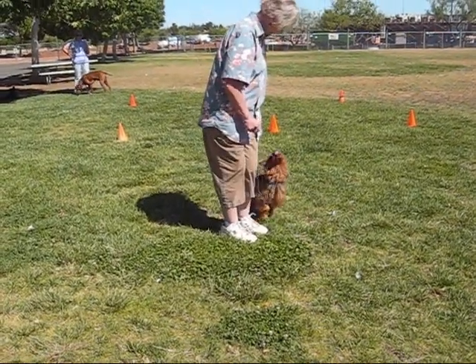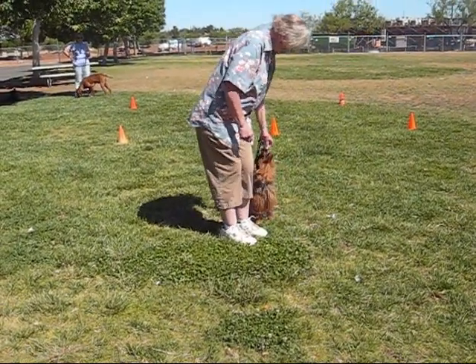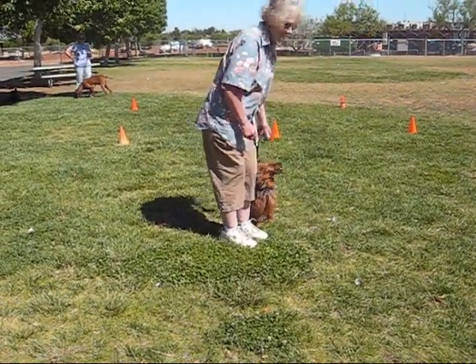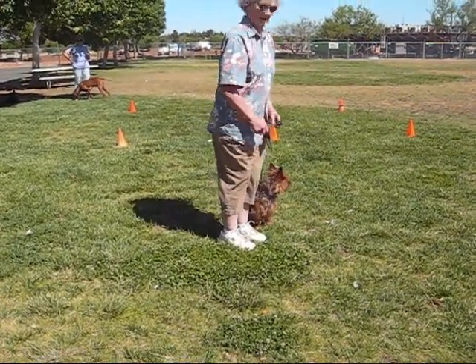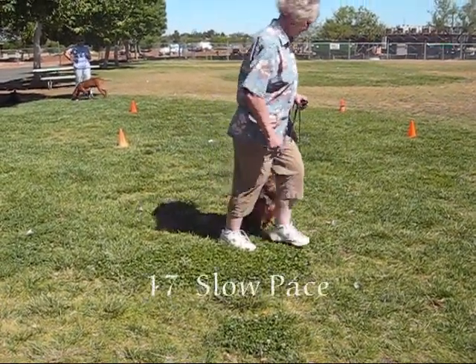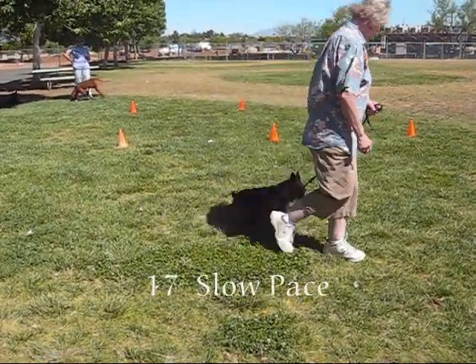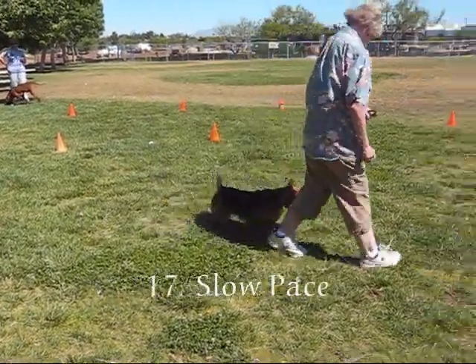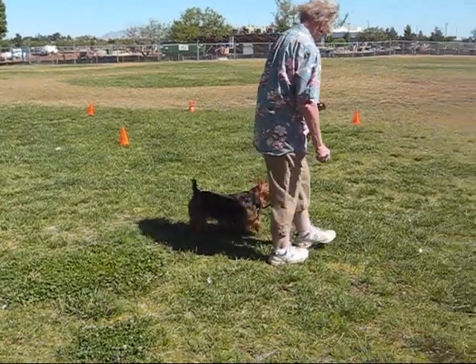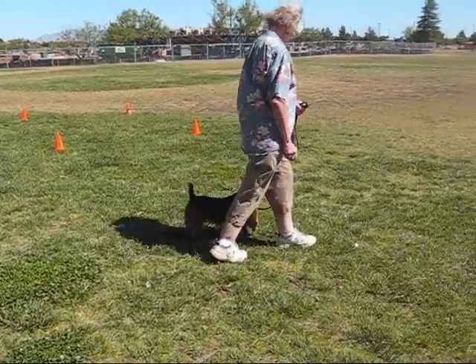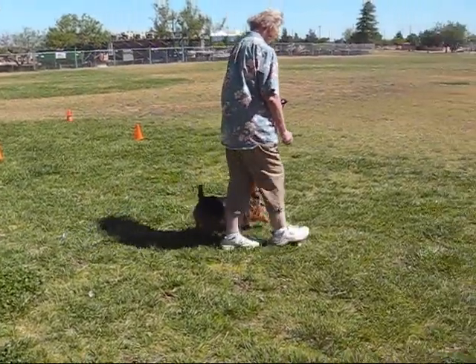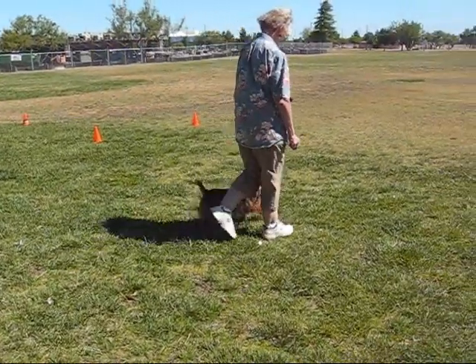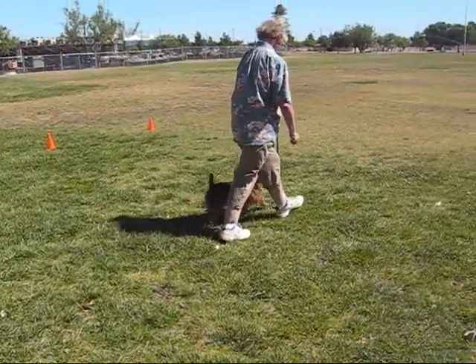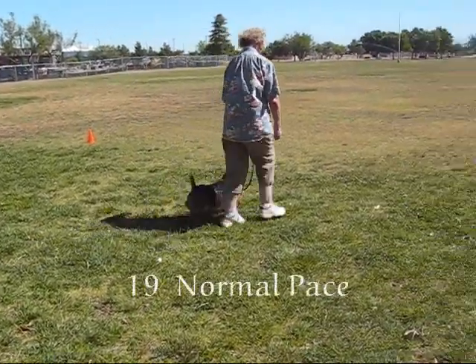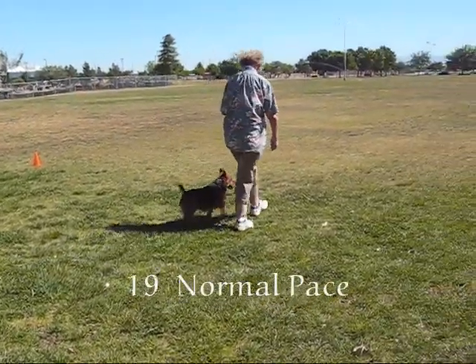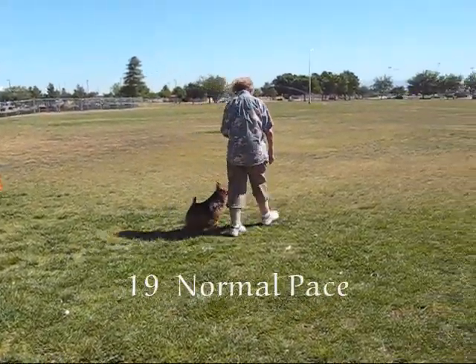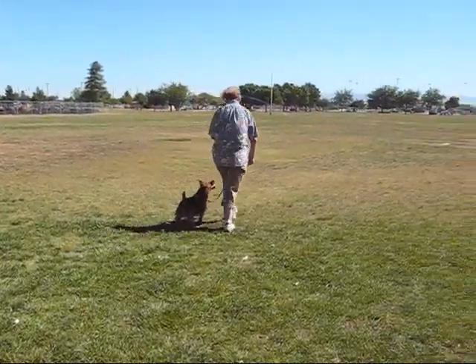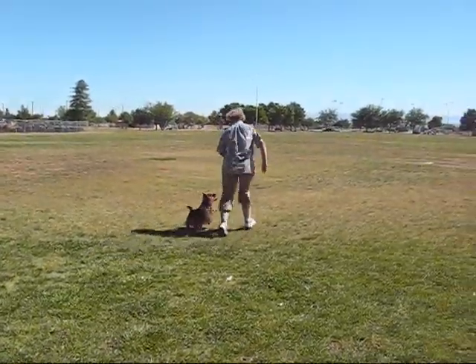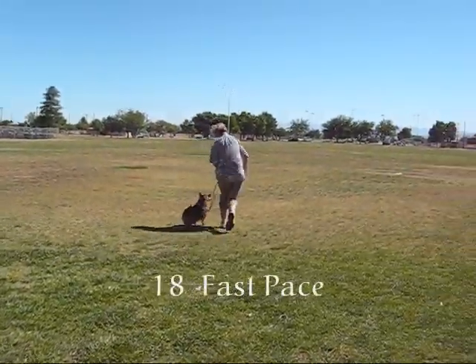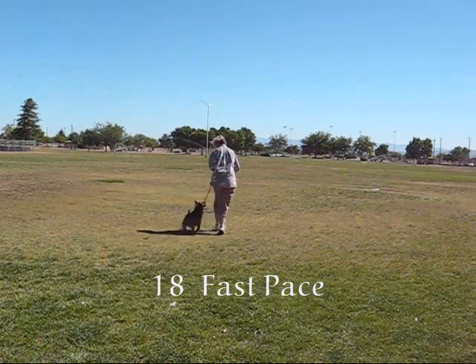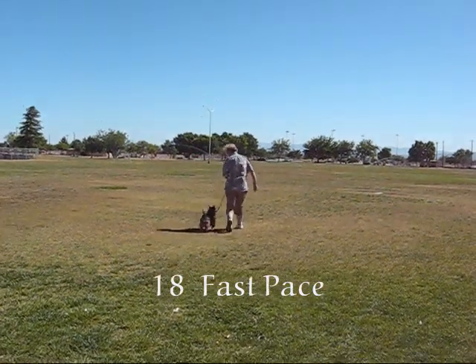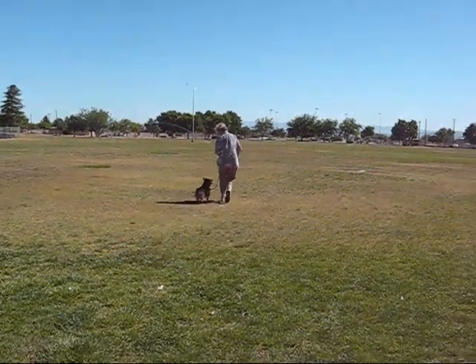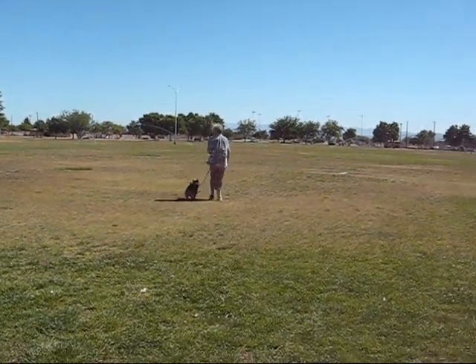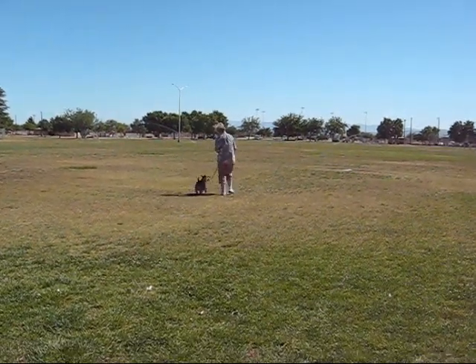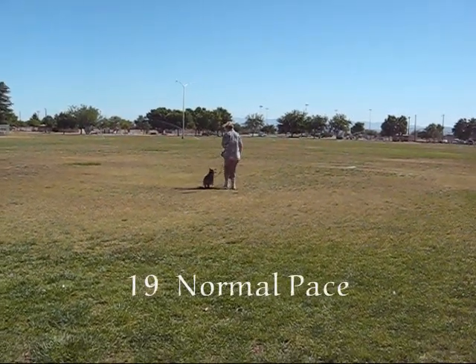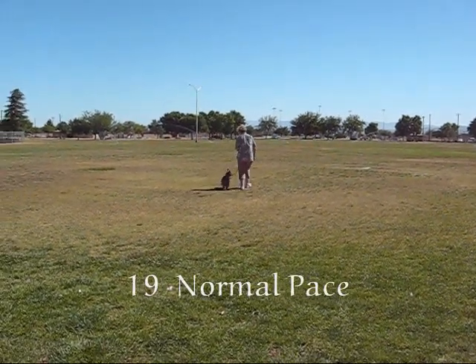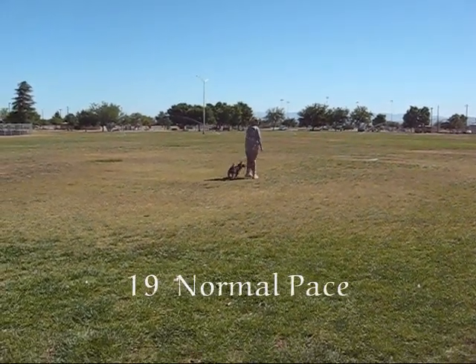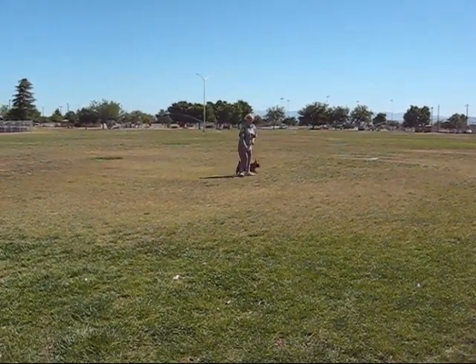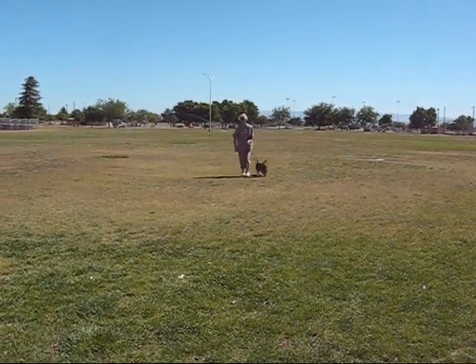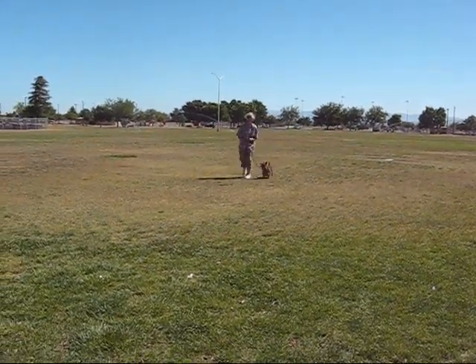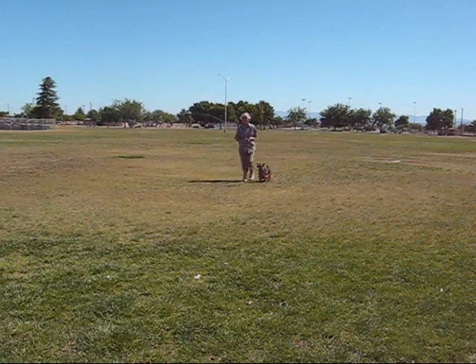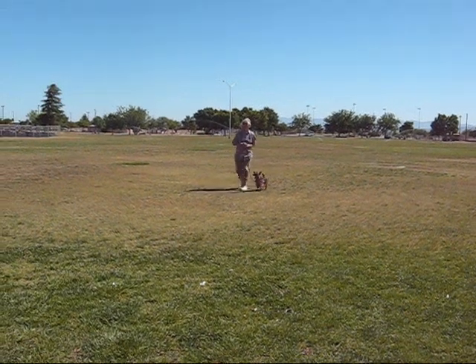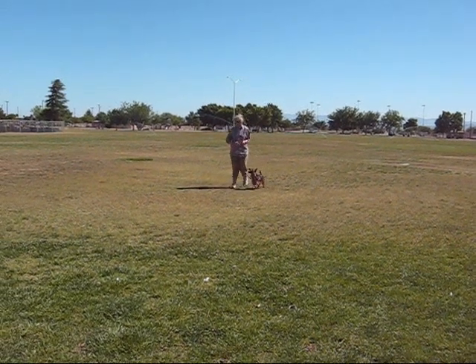Slow pace. Slow. Normal pace. Fast pace. Normal. We're going to do an about turn — we're going to start to run.